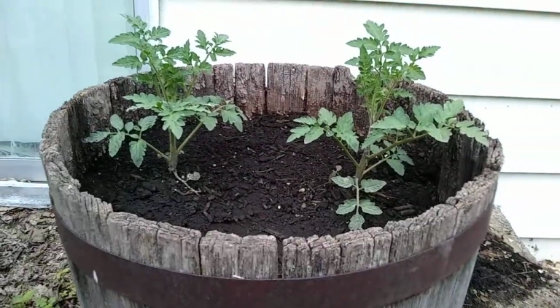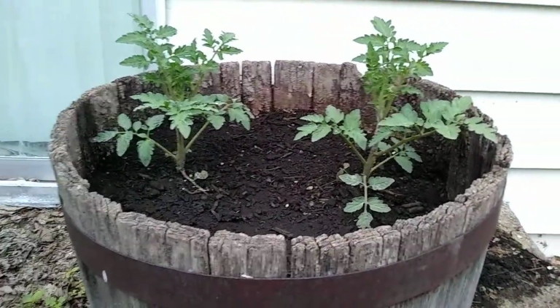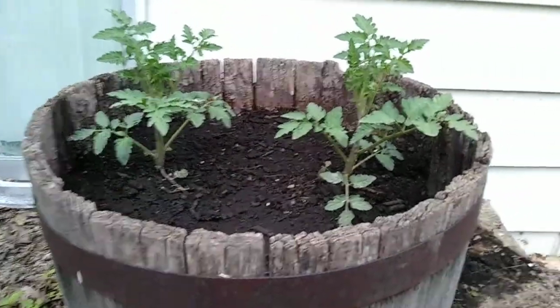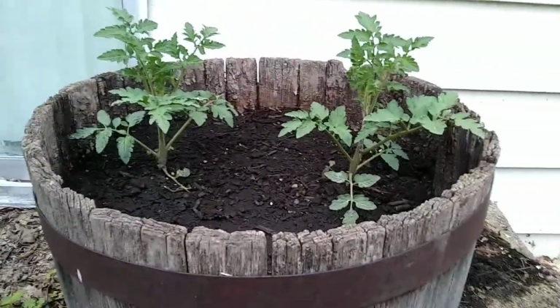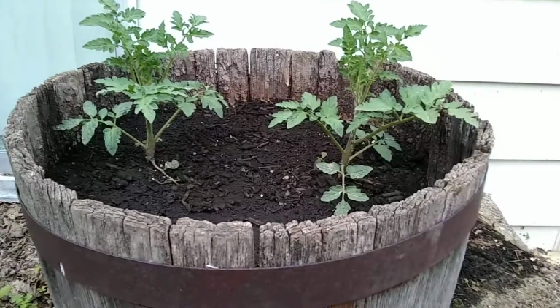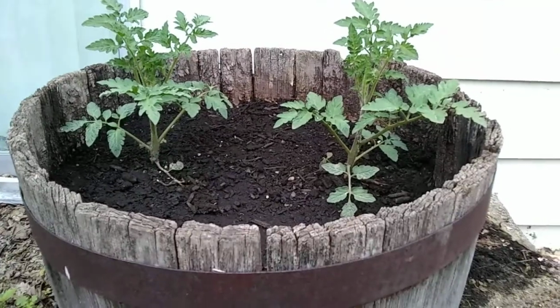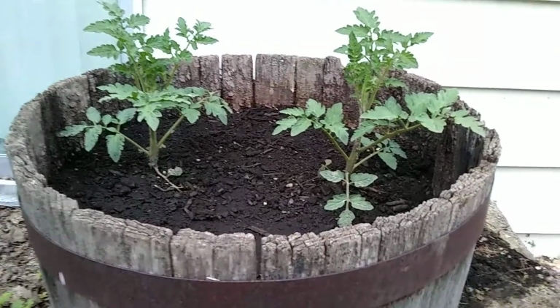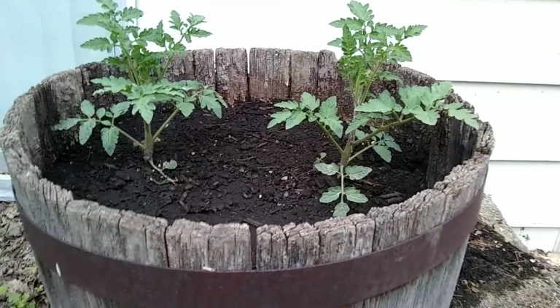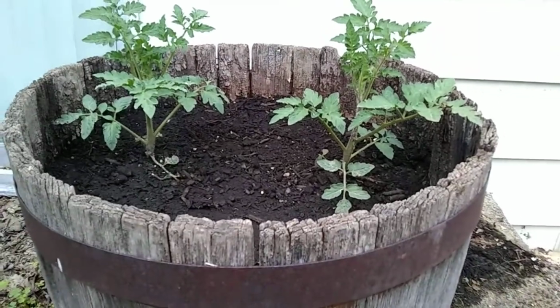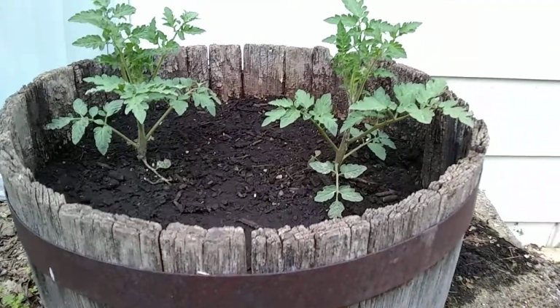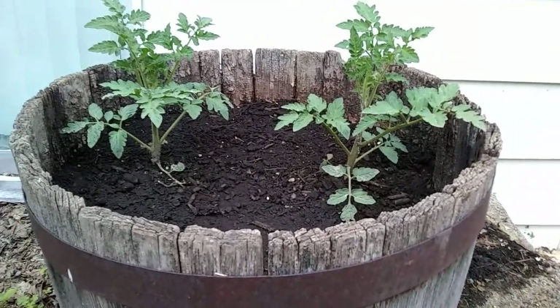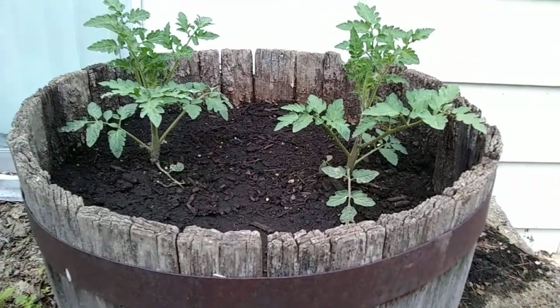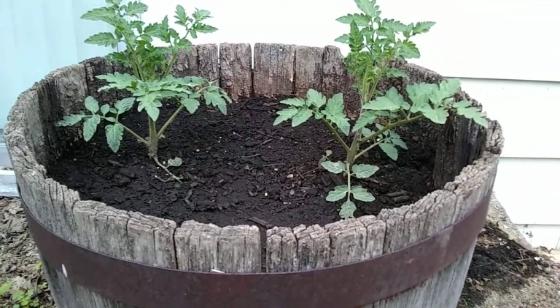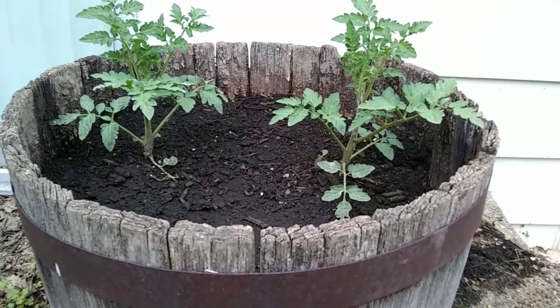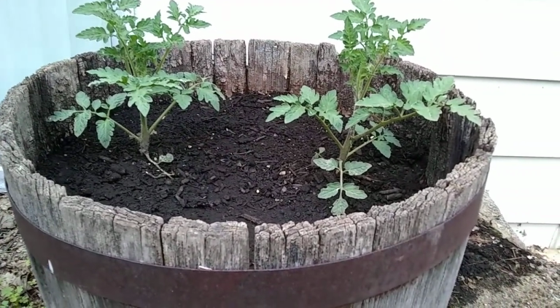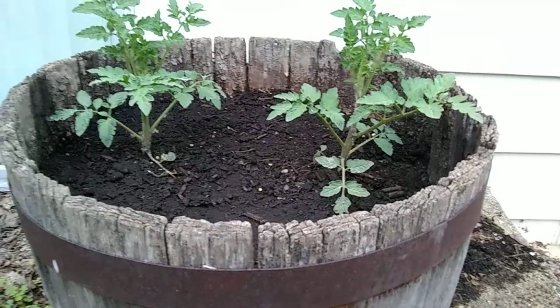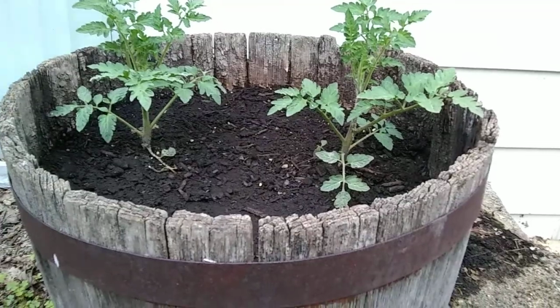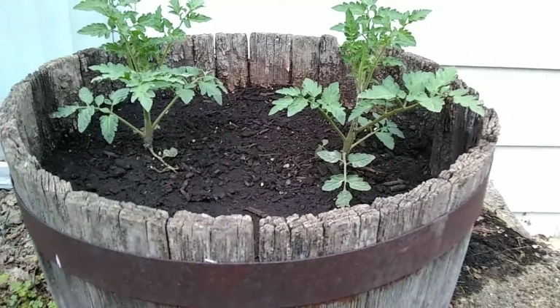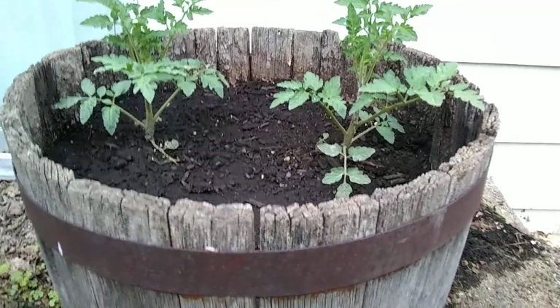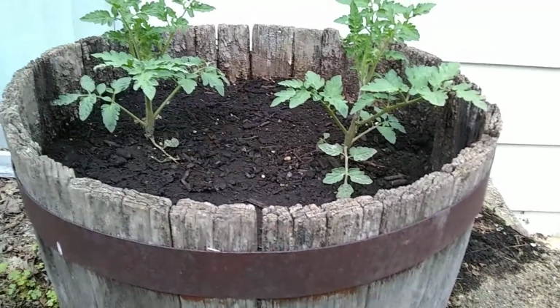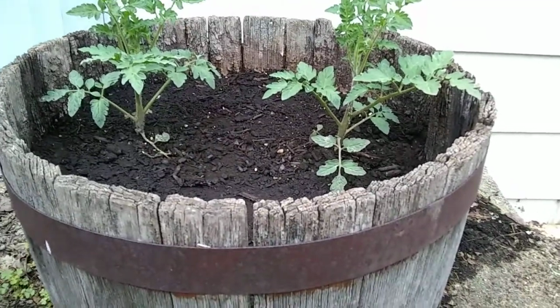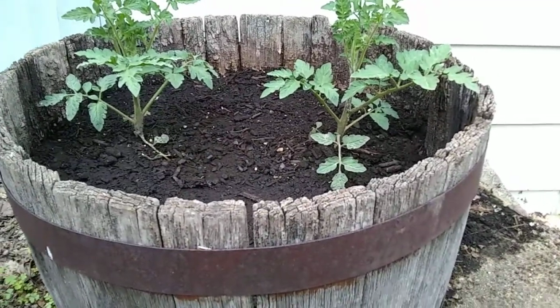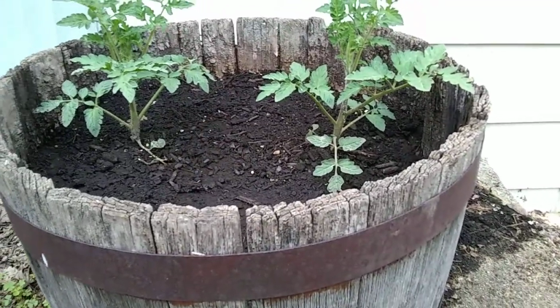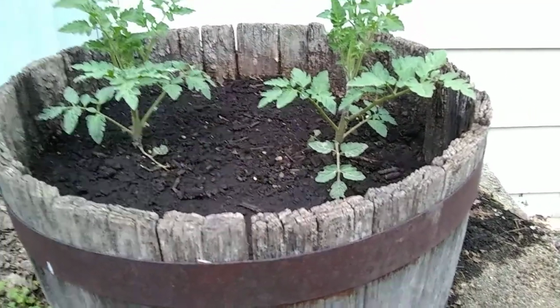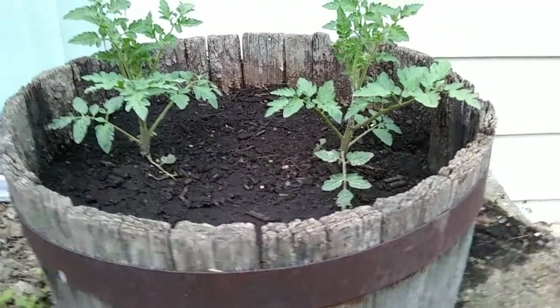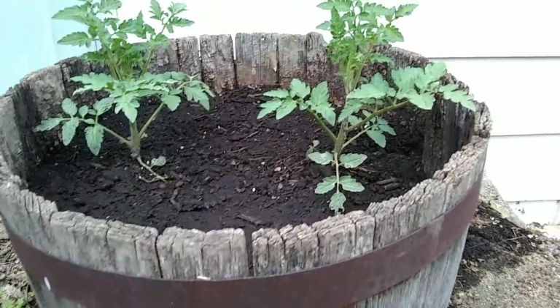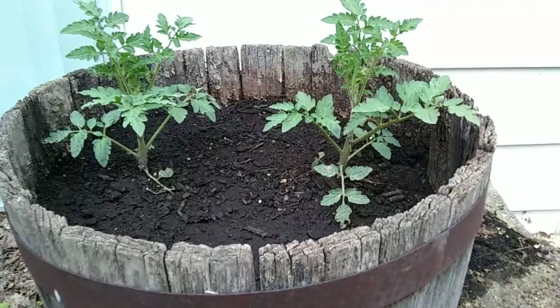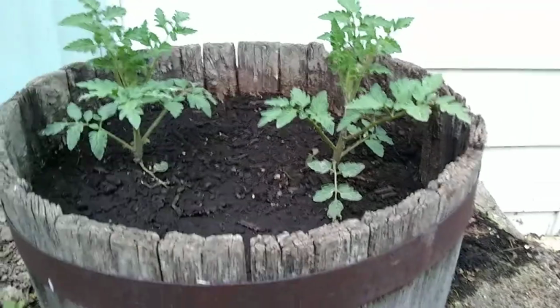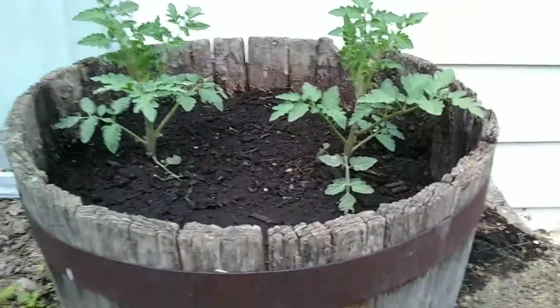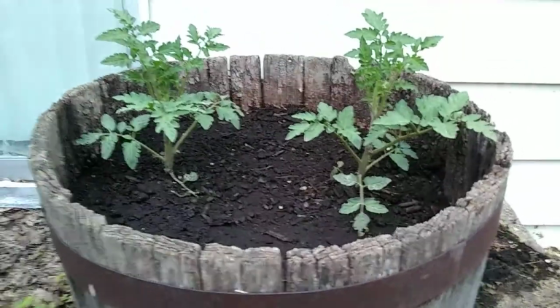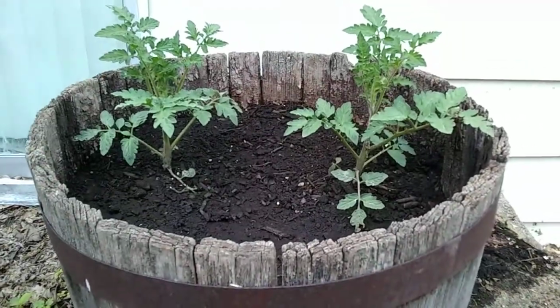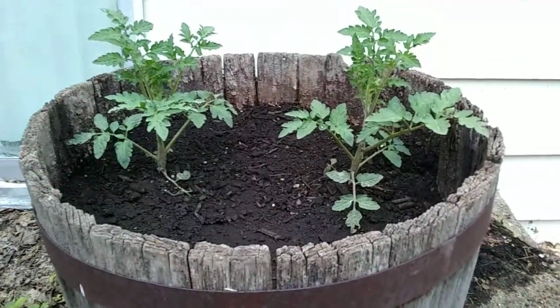I think I'm gonna cut that one on the right down and plant it deeper. I was told that if you cut those stems off and plant it deeper, it'll produce tomatoes quicker and more of them. So I think we're gonna experiment with that one.